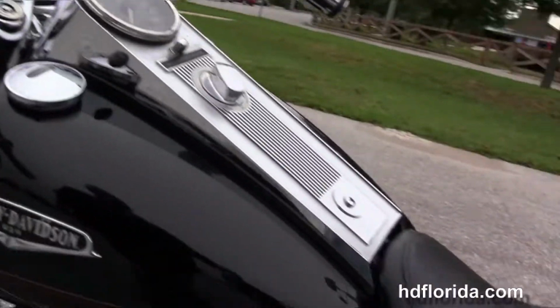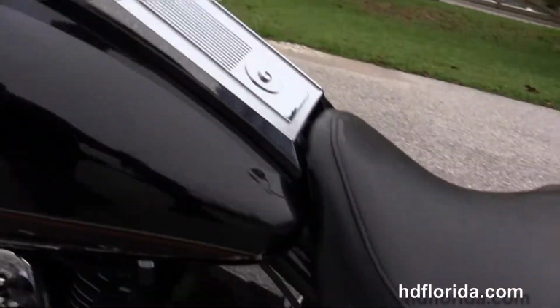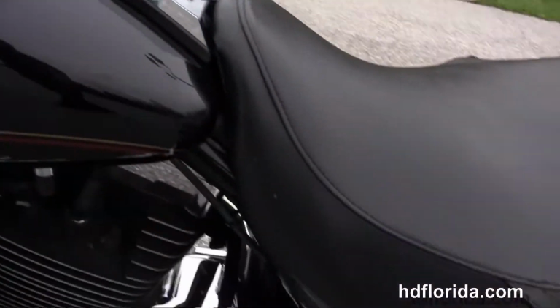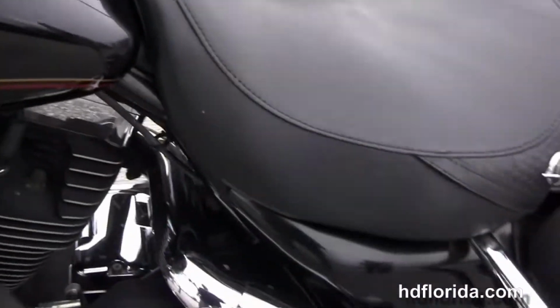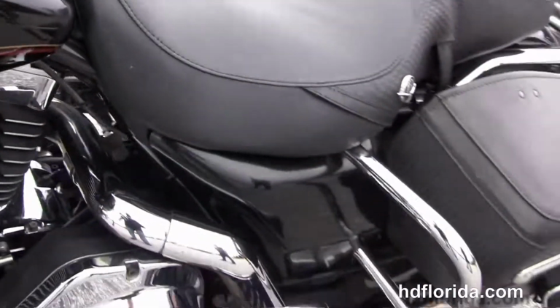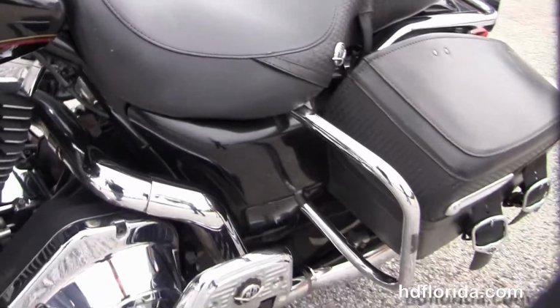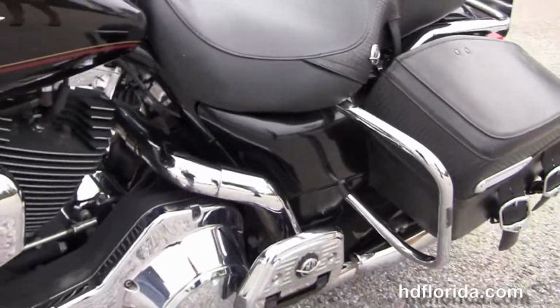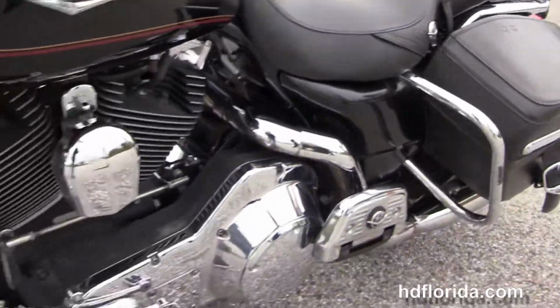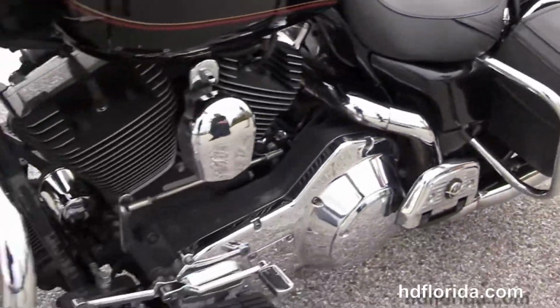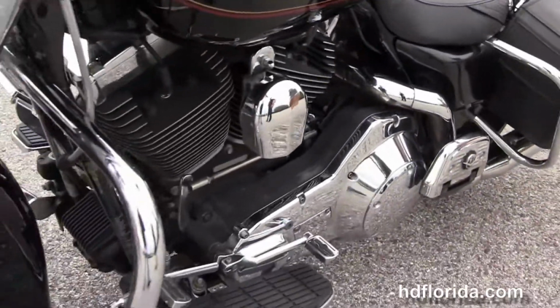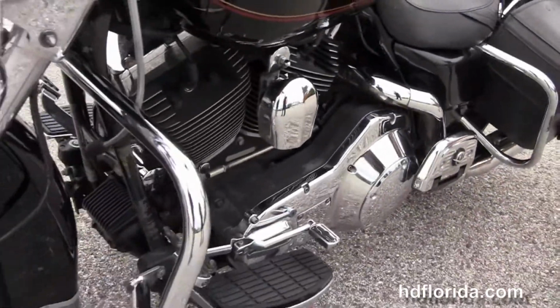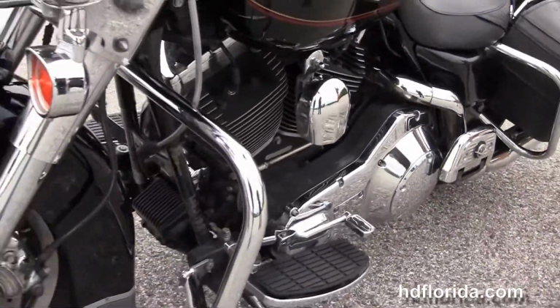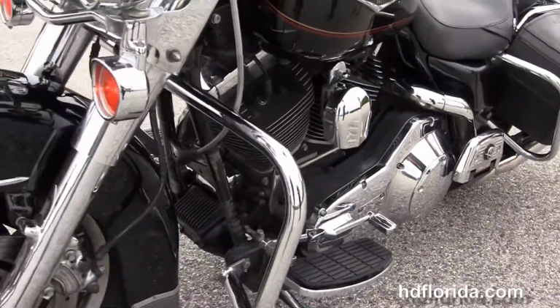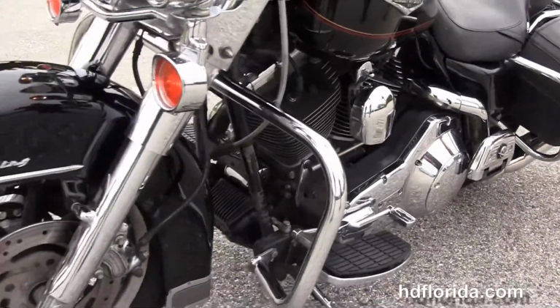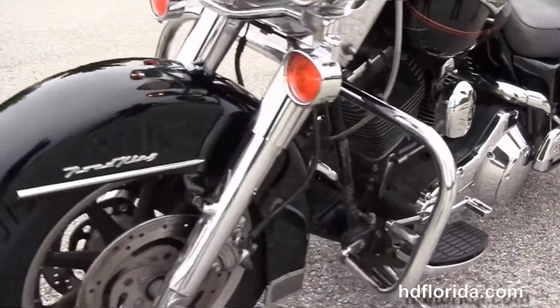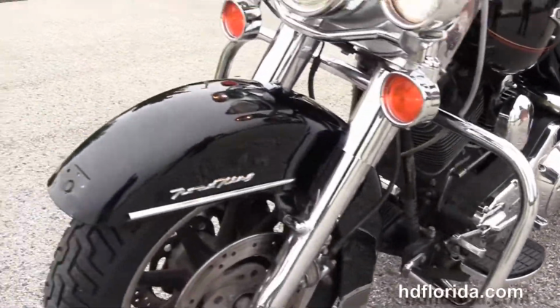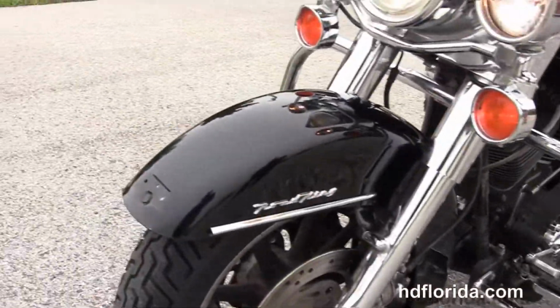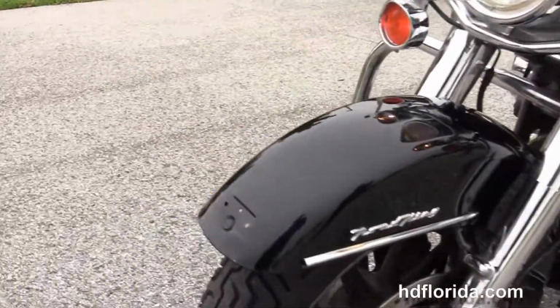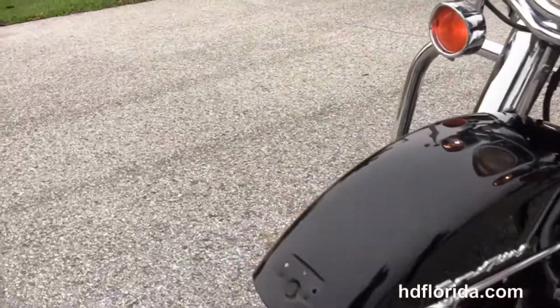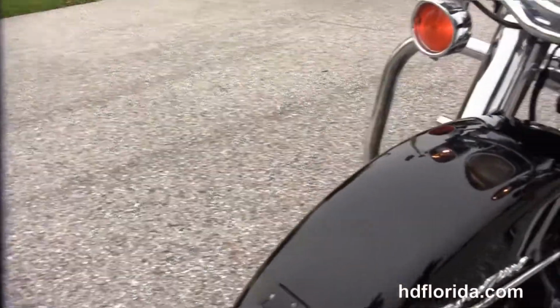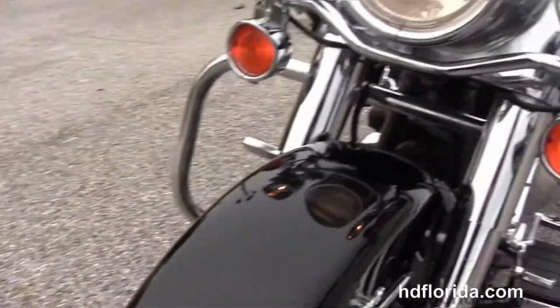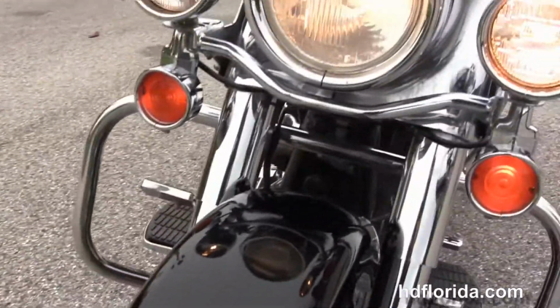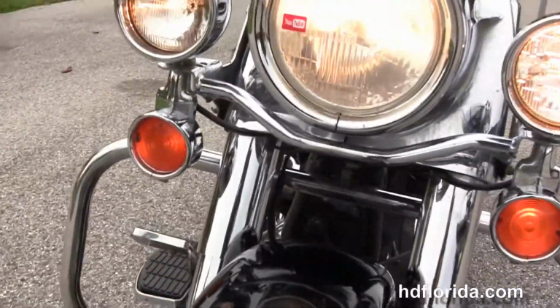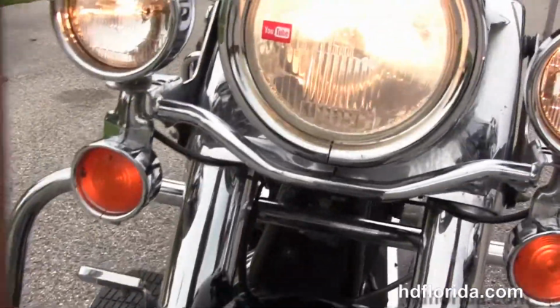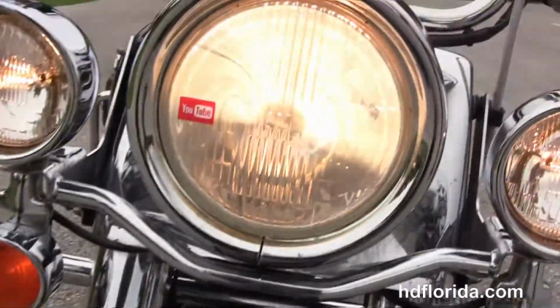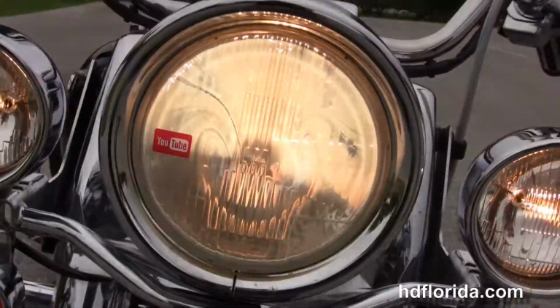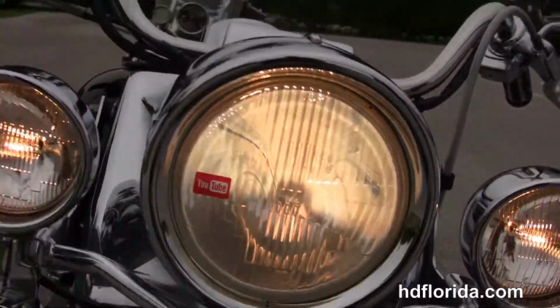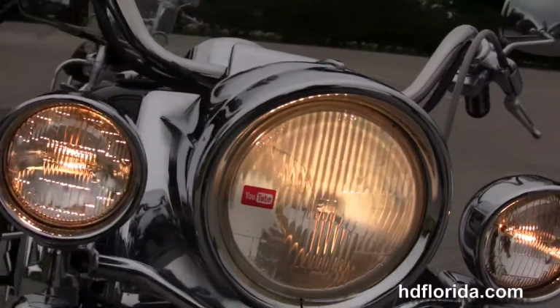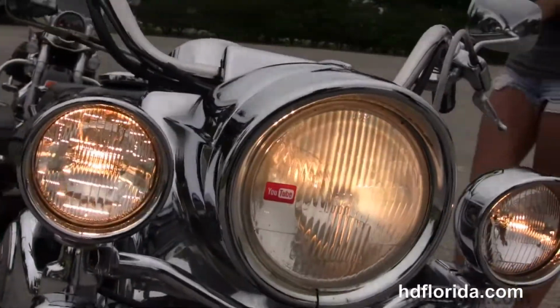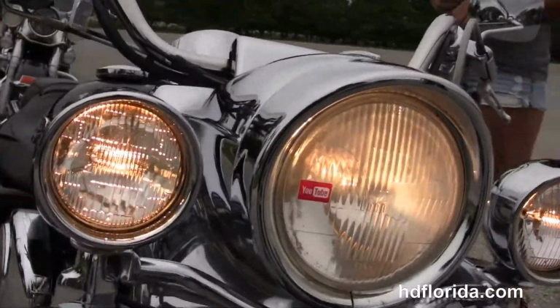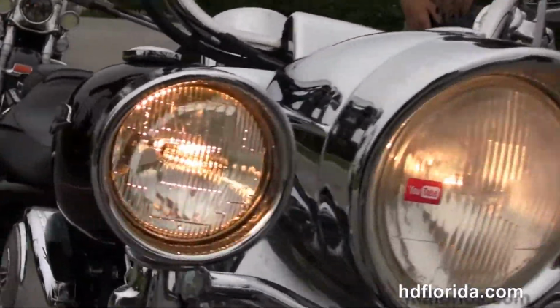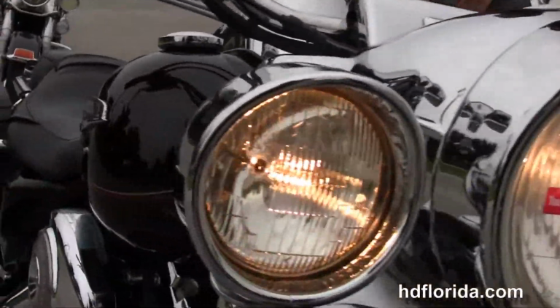This bike is in black, has the upgraded shift pegs. Out front here we have the classic headlight nacelle with the chrome passing lamps with the upgraded trim rings all the way across.